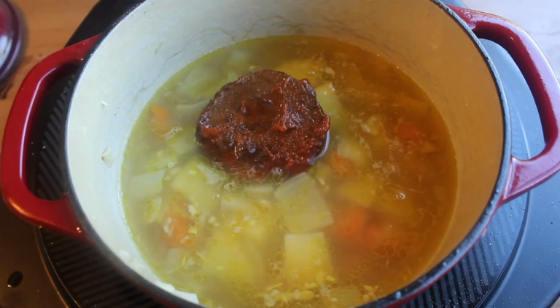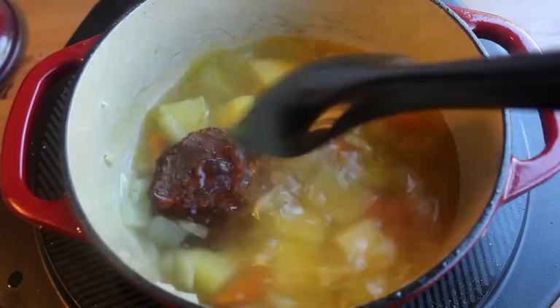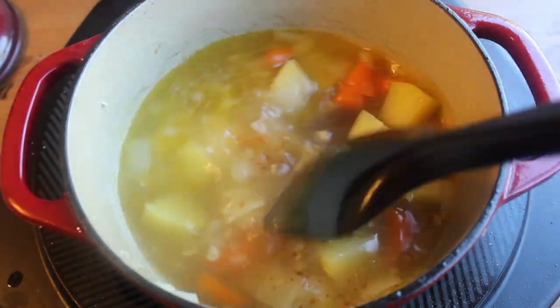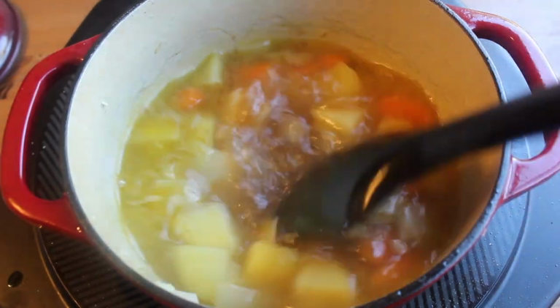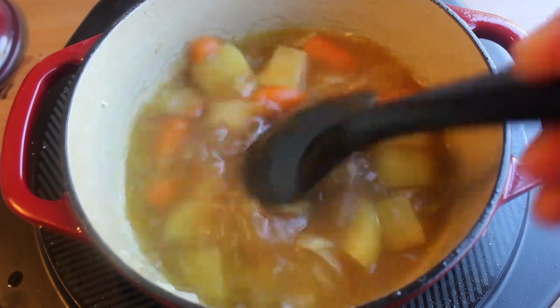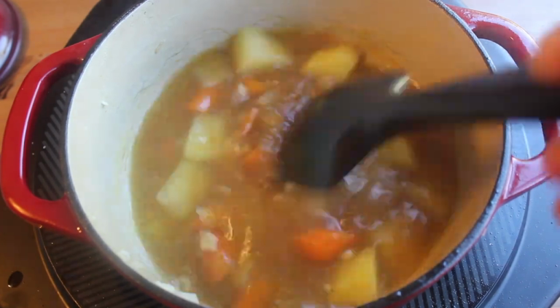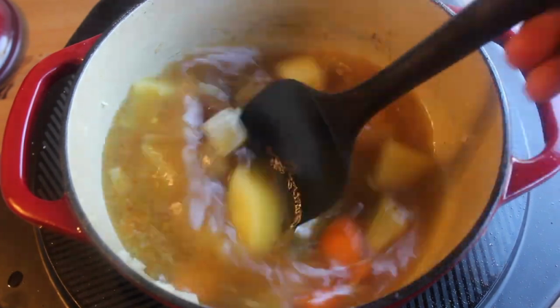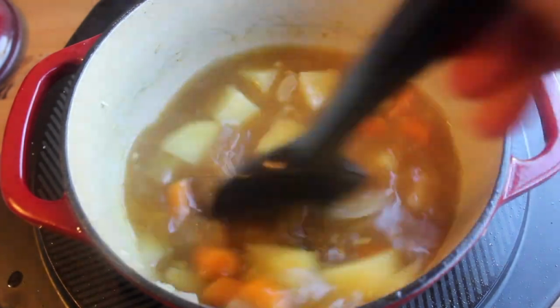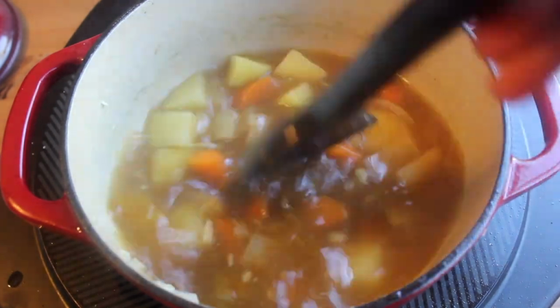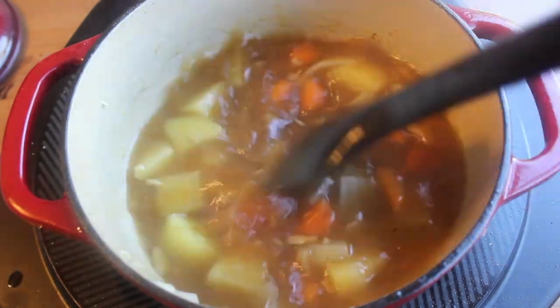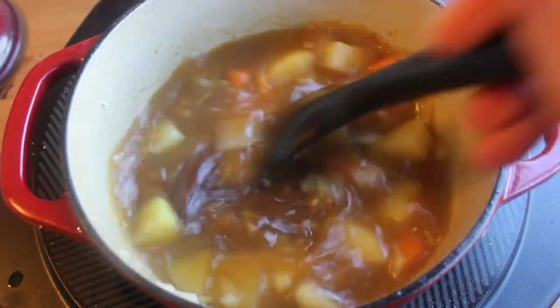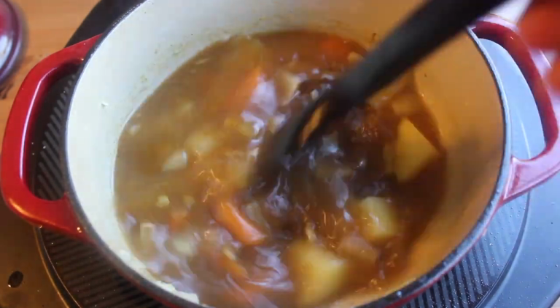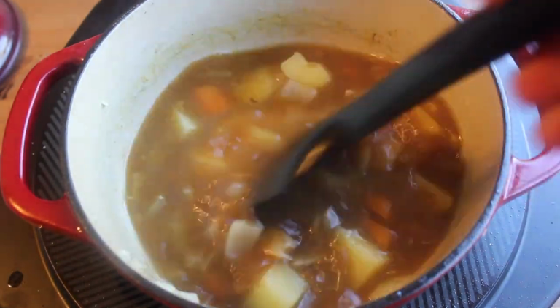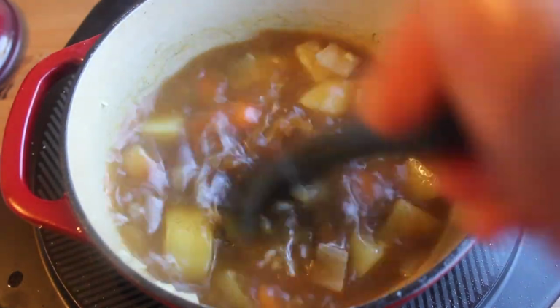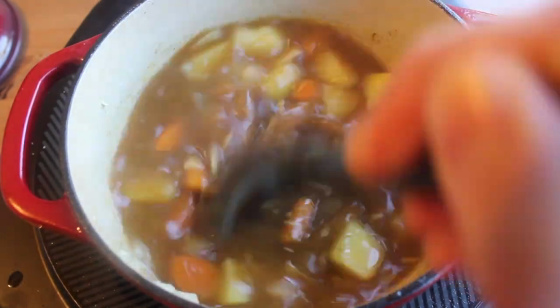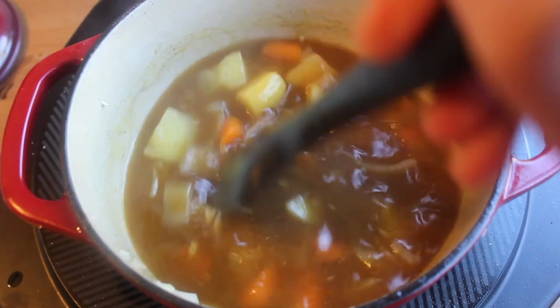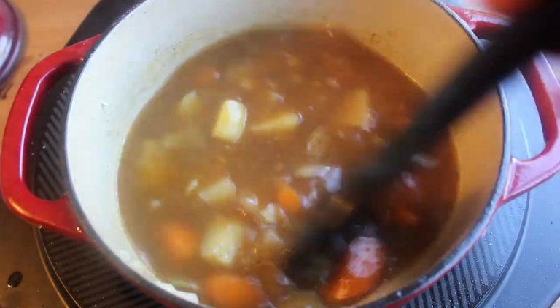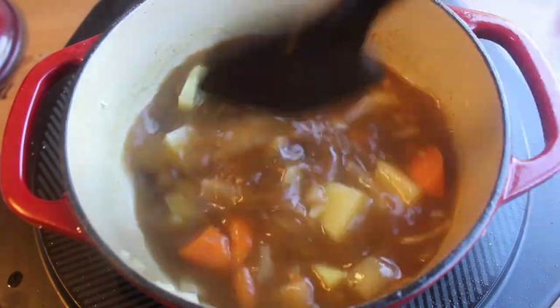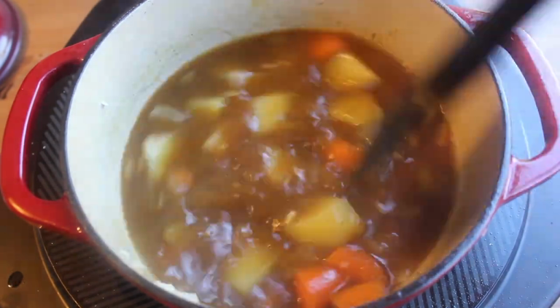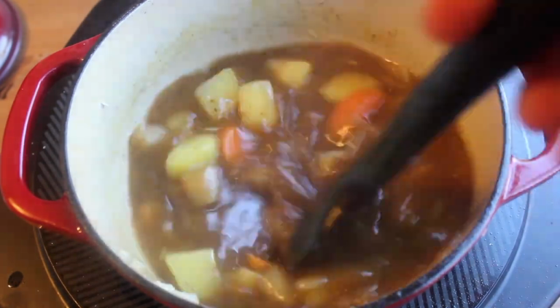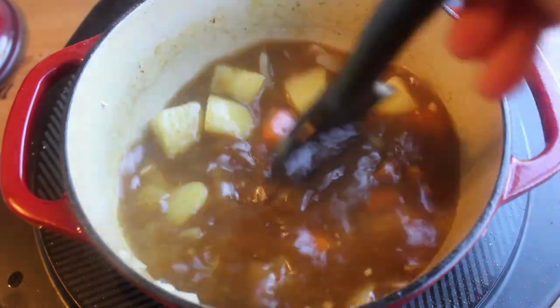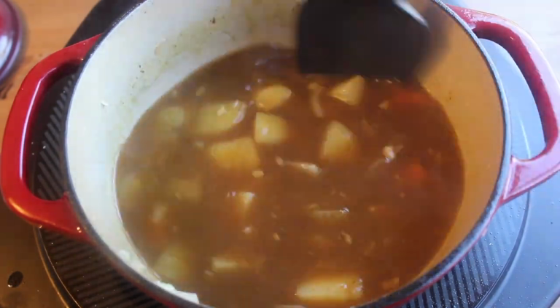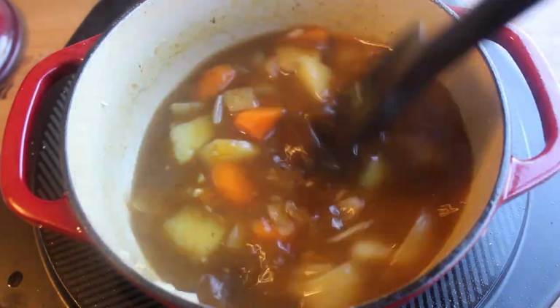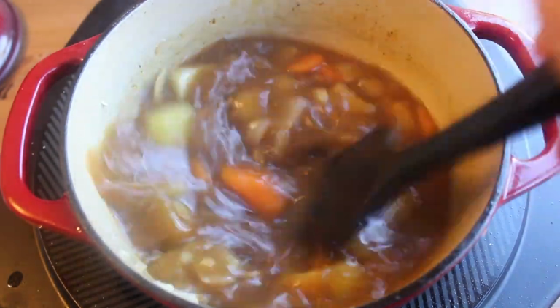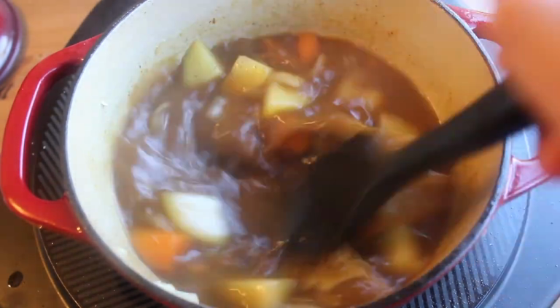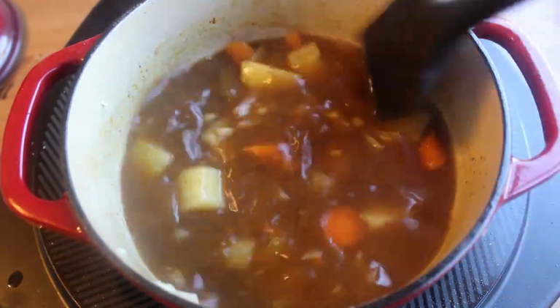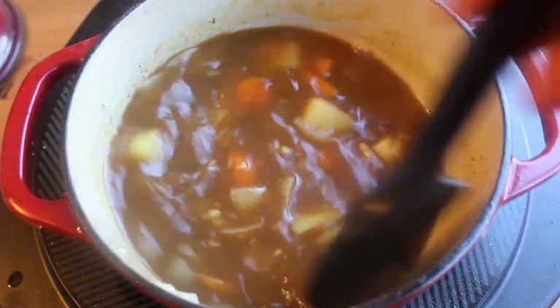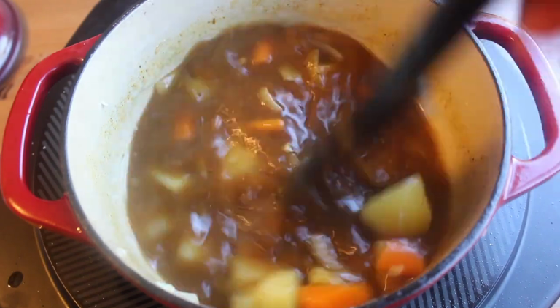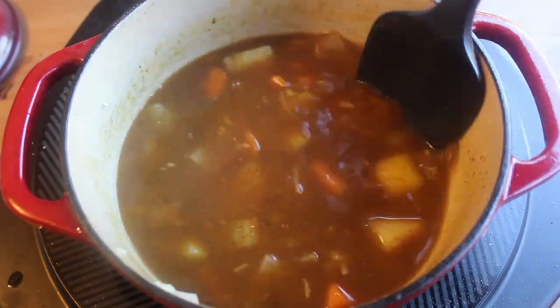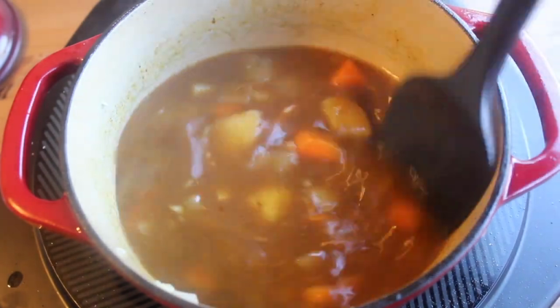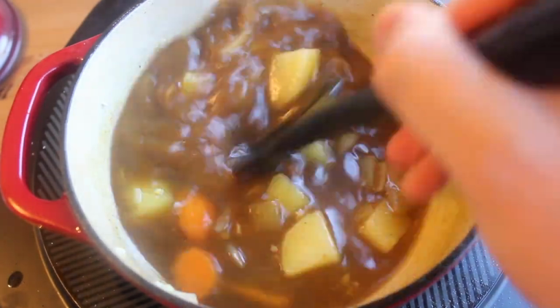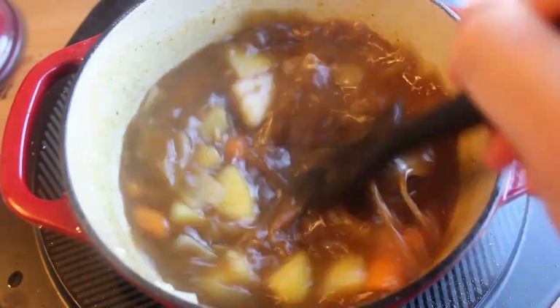Cover and cook on low for 20 minutes or until your potatoes are cooked. Here's the cool part — grab one of your Currydex roux discs and add it to the pot. Keep stirring until the disc dissolves; it shouldn't take more than a few minutes. Then bring to a boil and season to taste. Easy peasy.